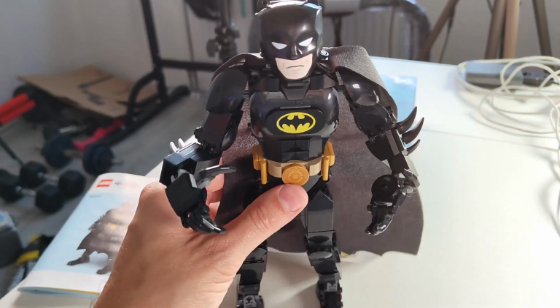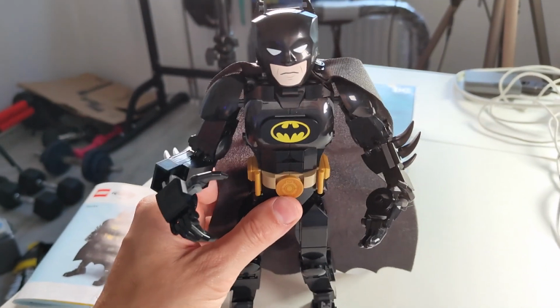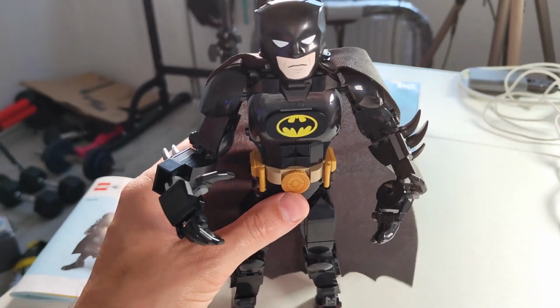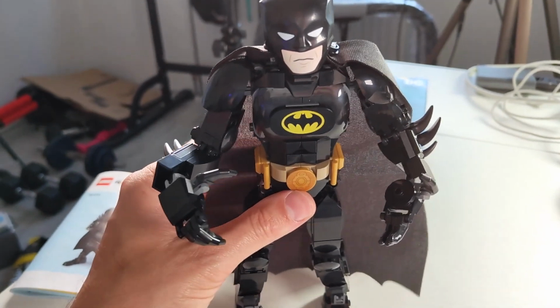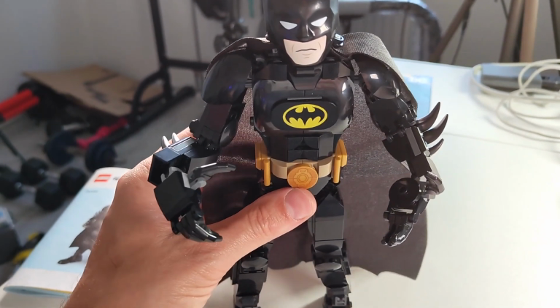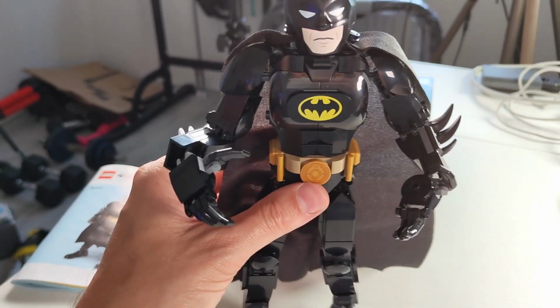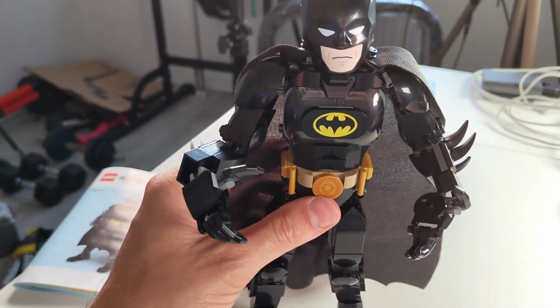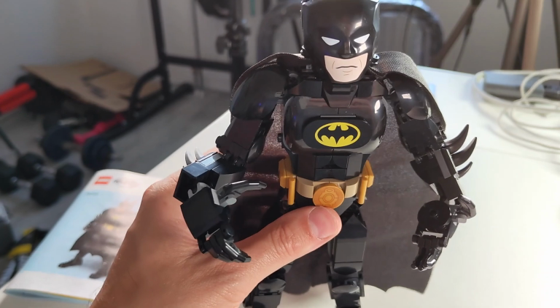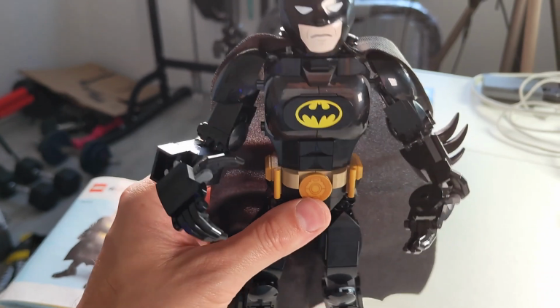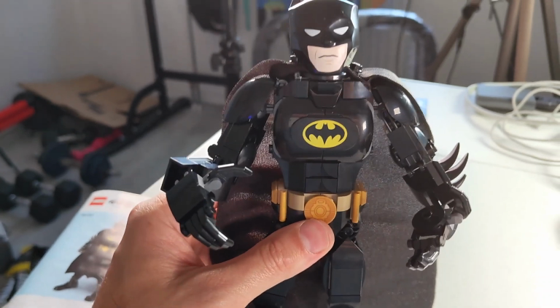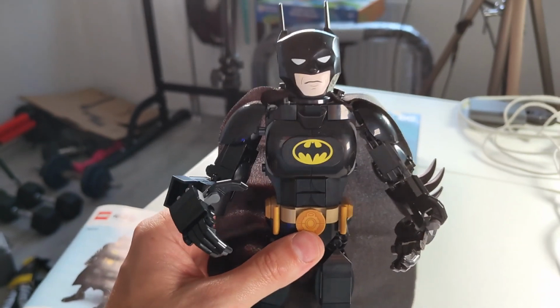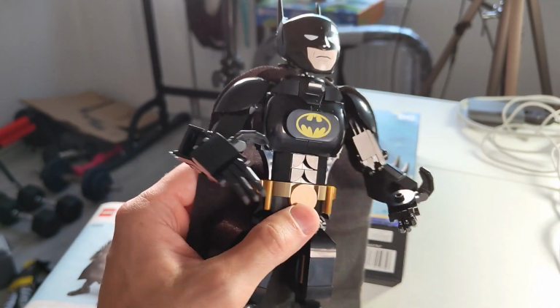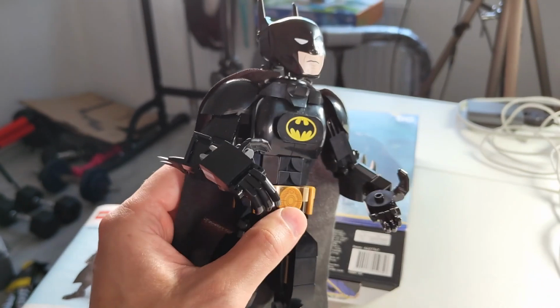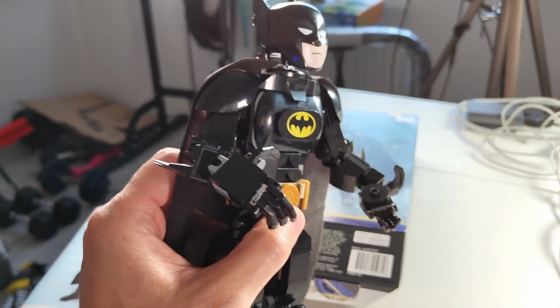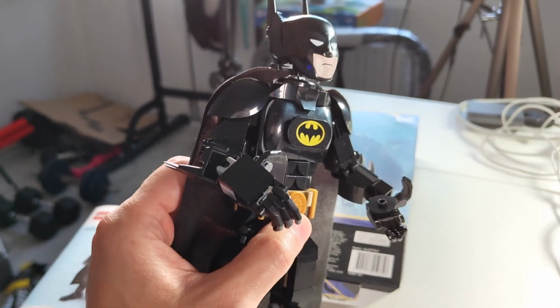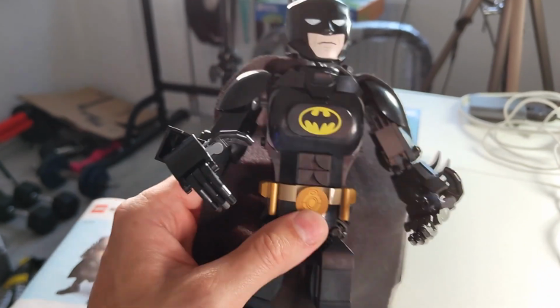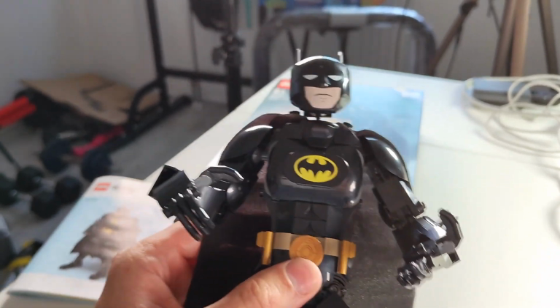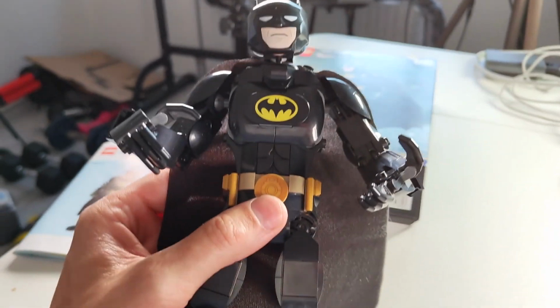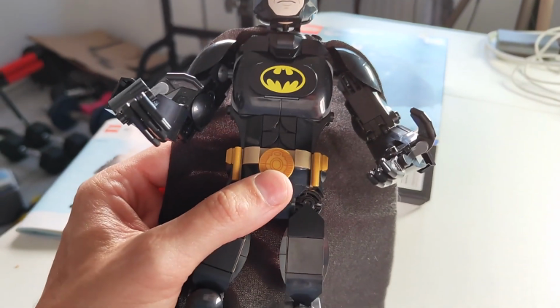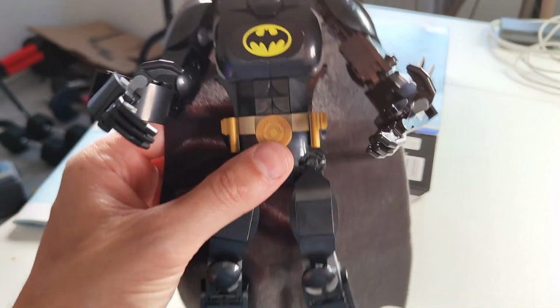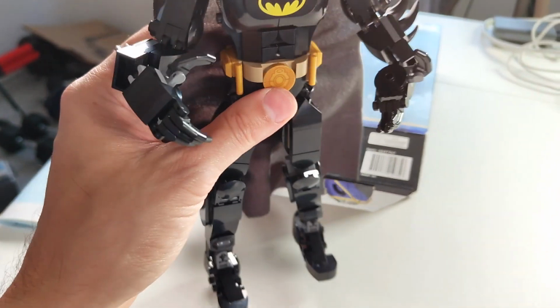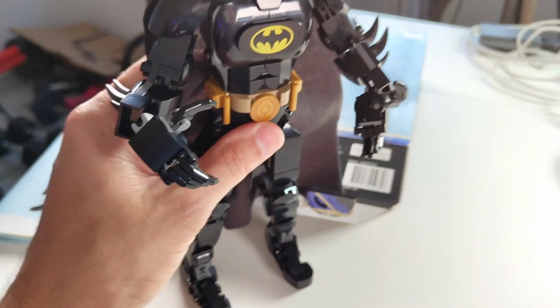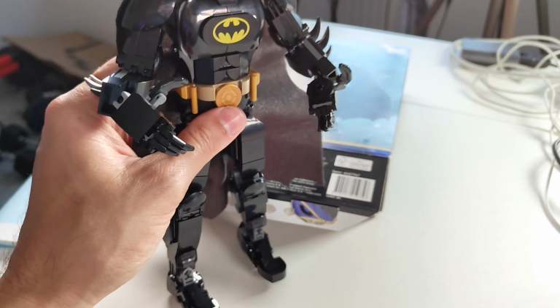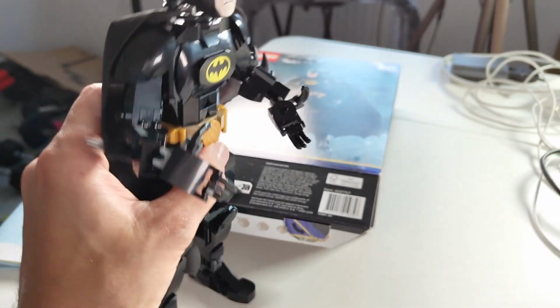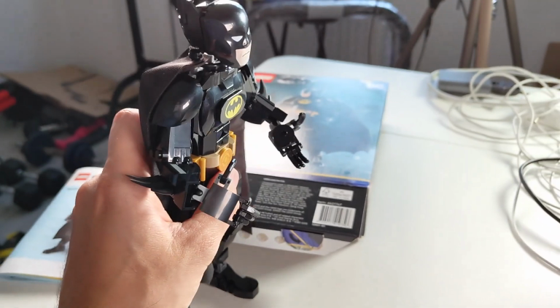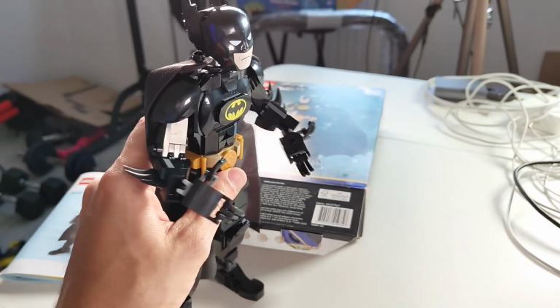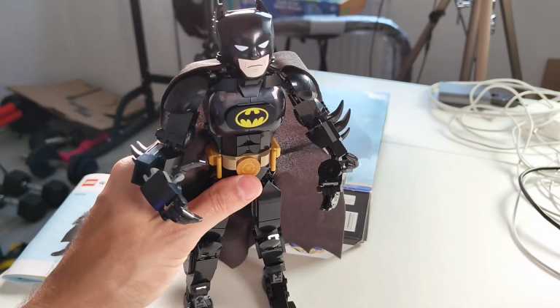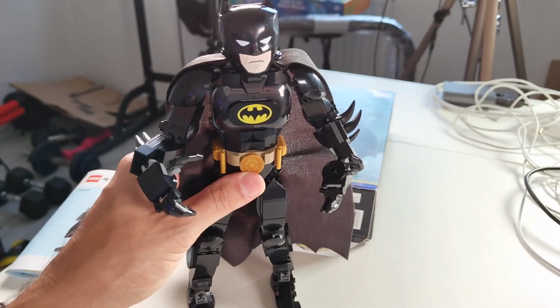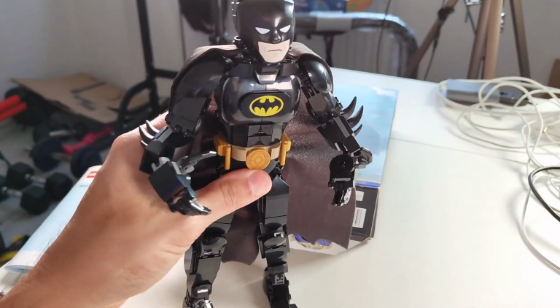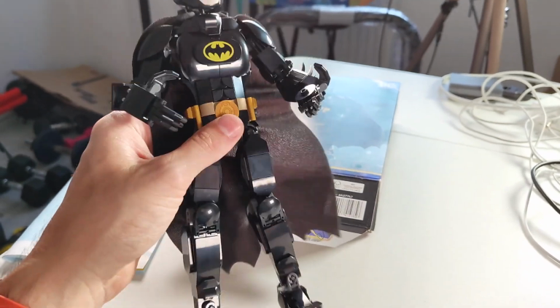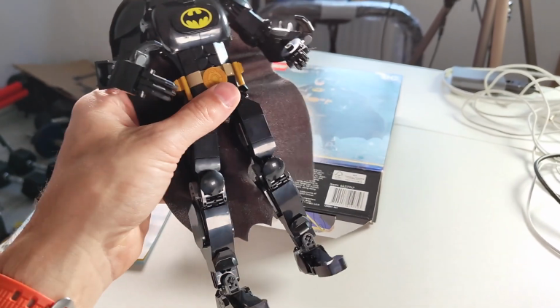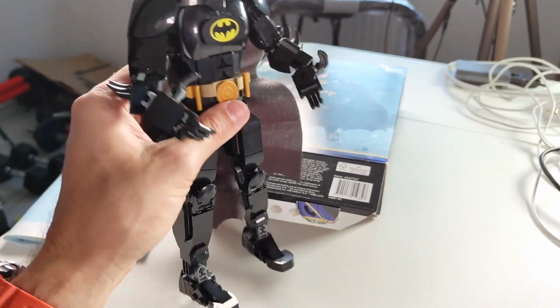So if you're willing to help out just a little bit and you have a younger kid who really likes these DC action heroes, then you can still buy this and make it together with them.